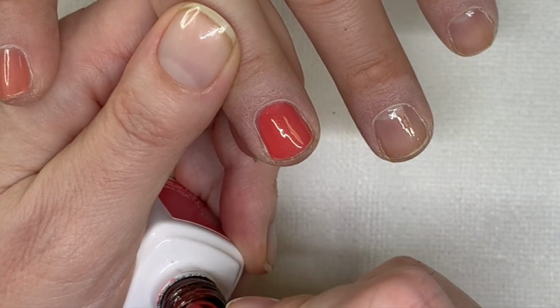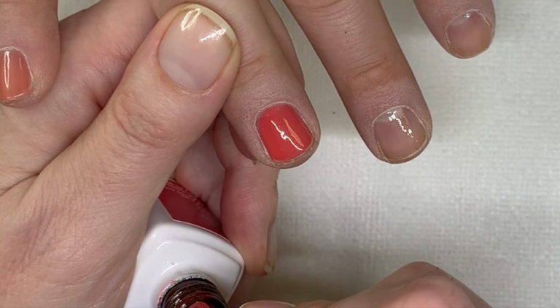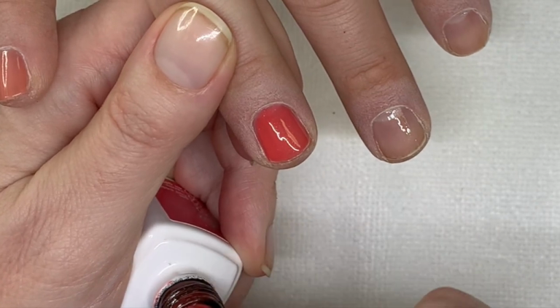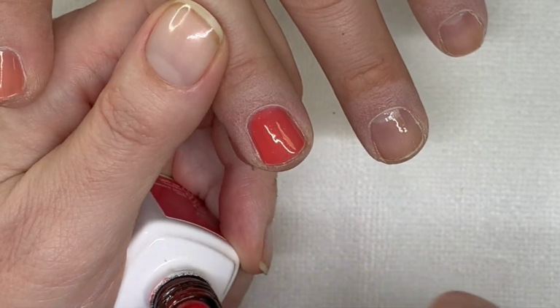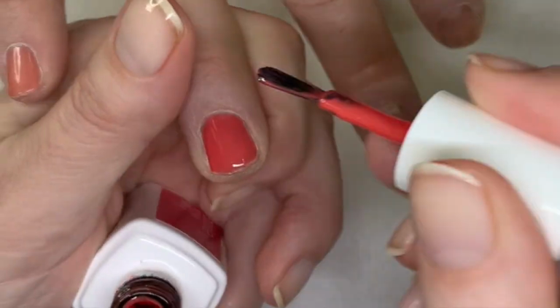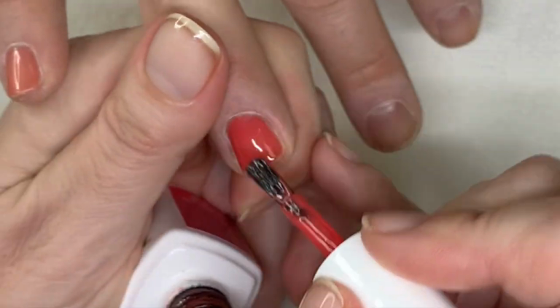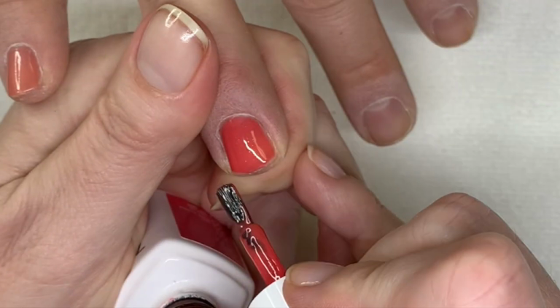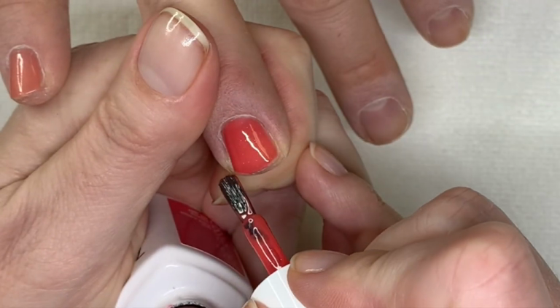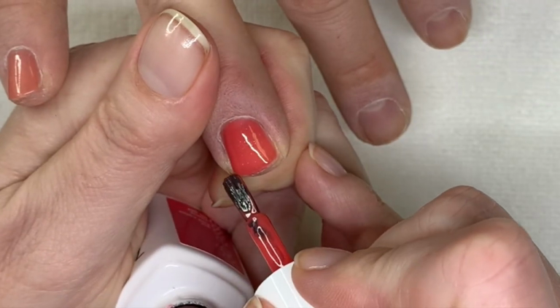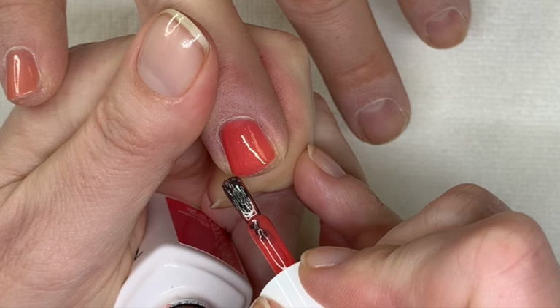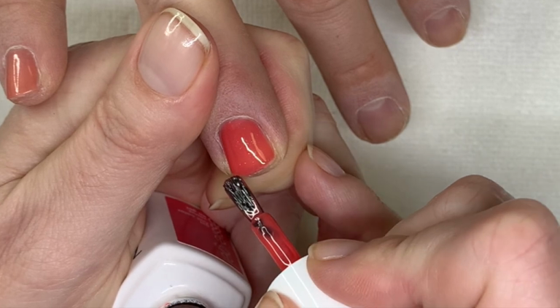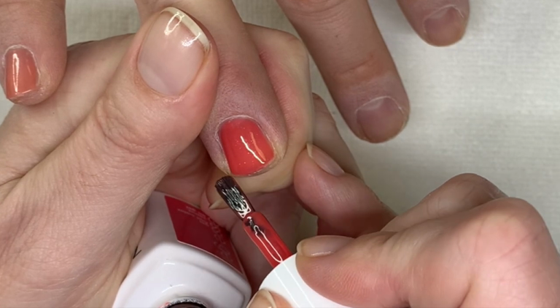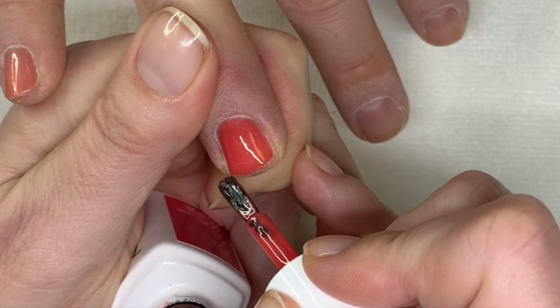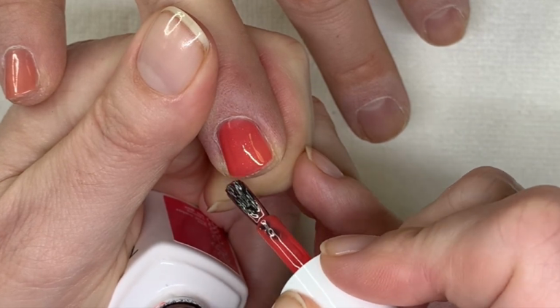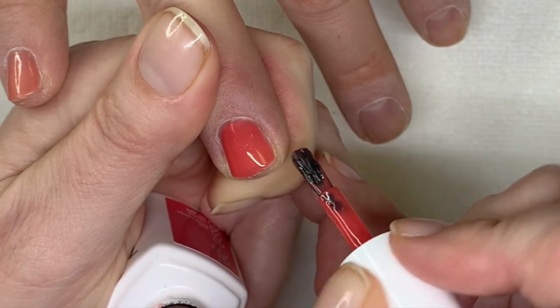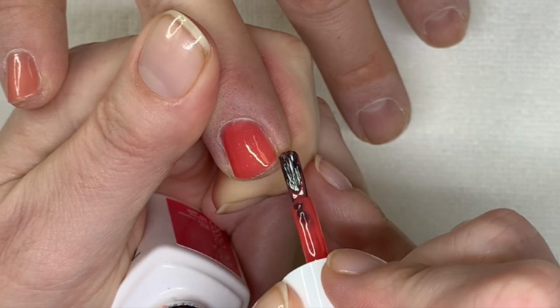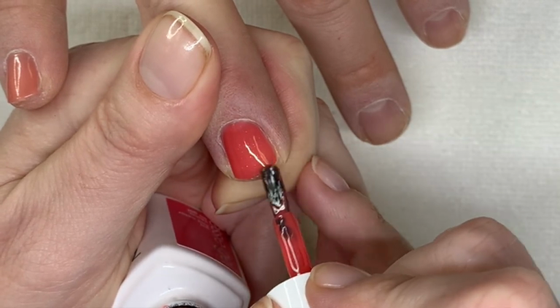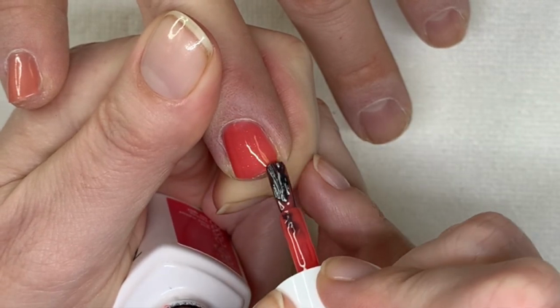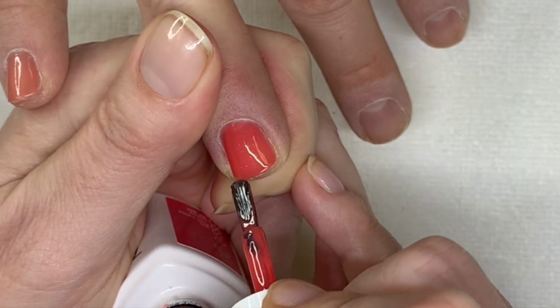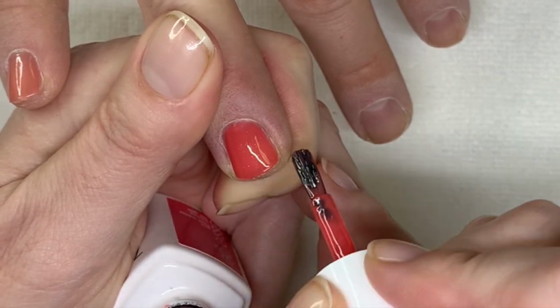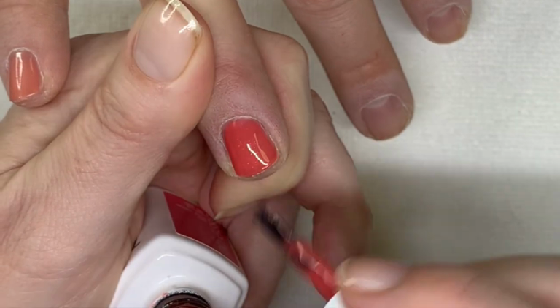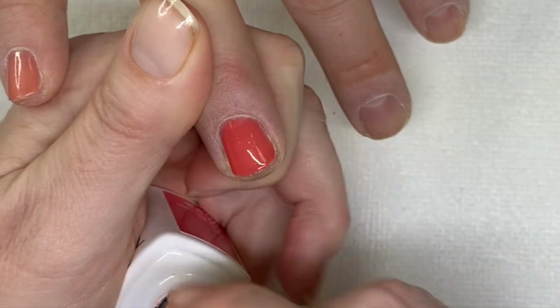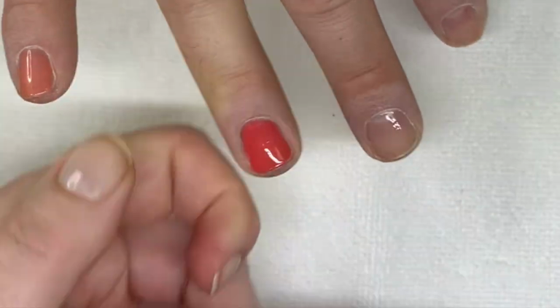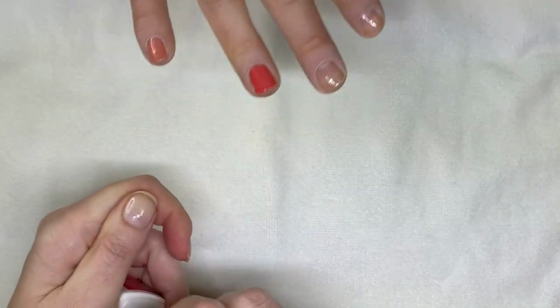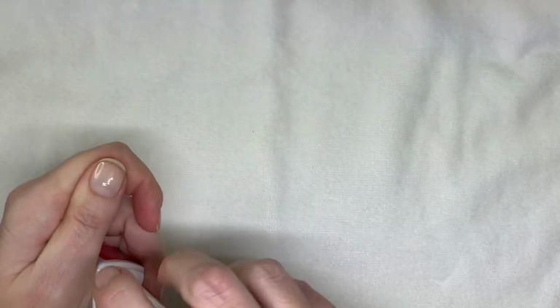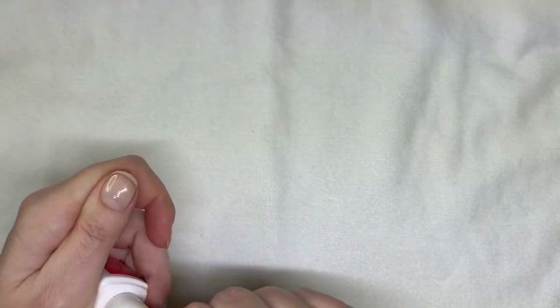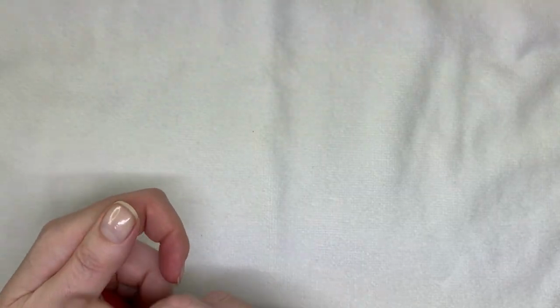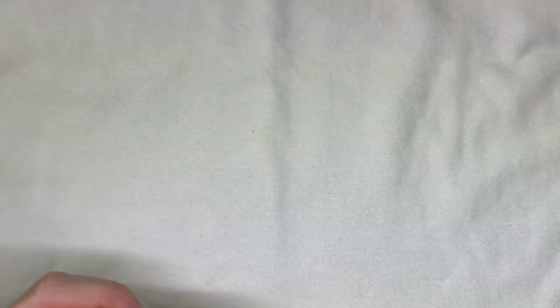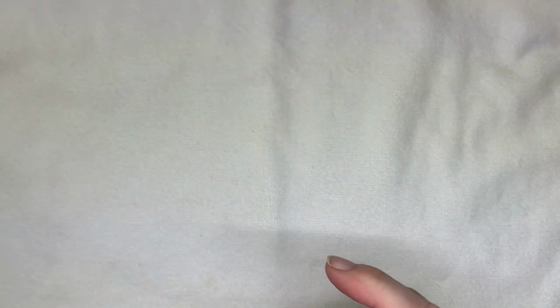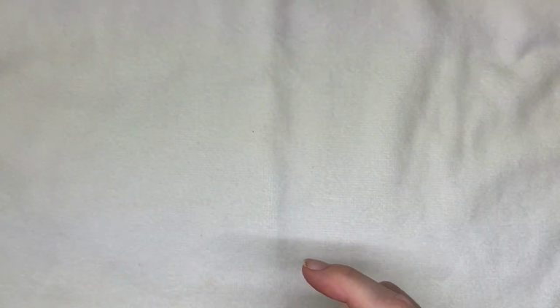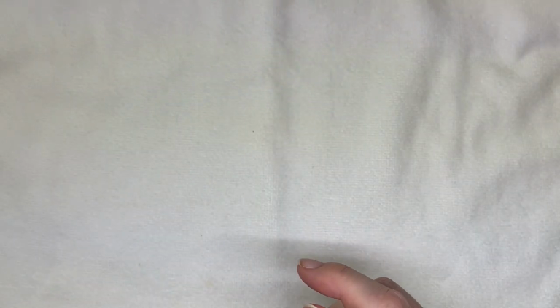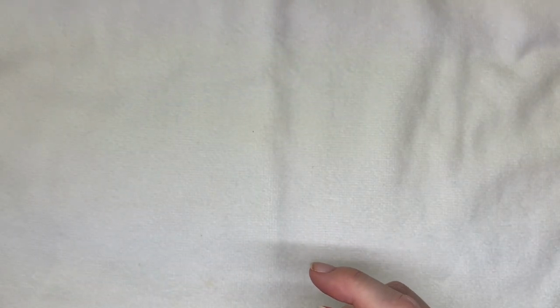I kind of like Essie. We have to do a wear test, the proper one, to see how it soaks off.